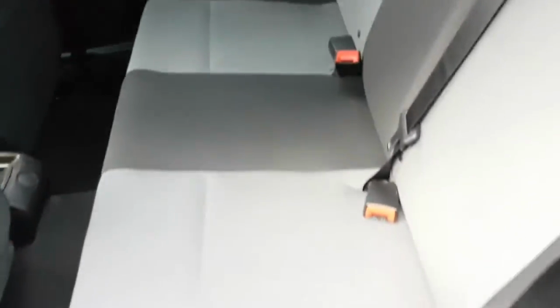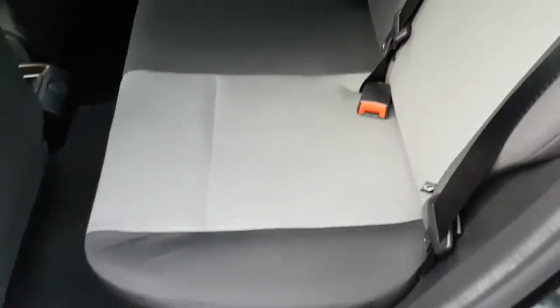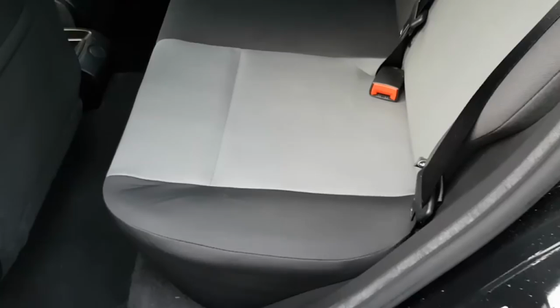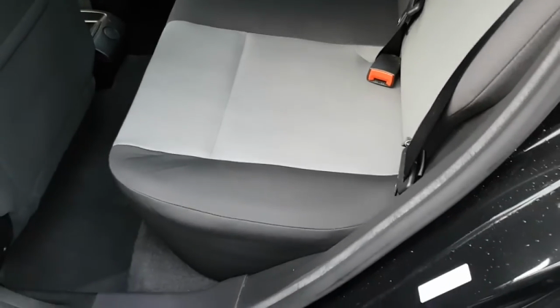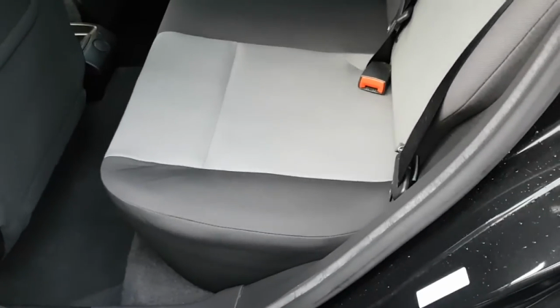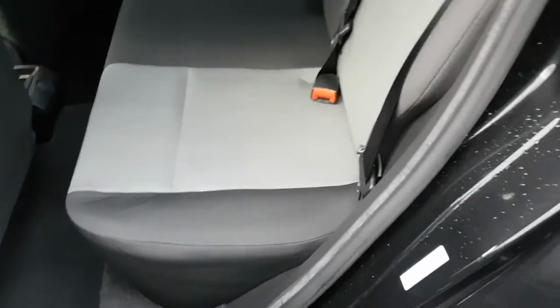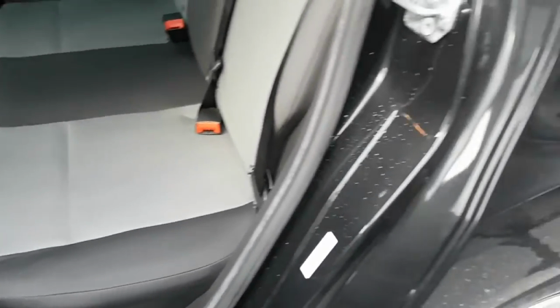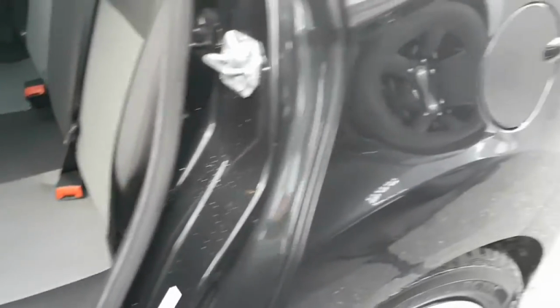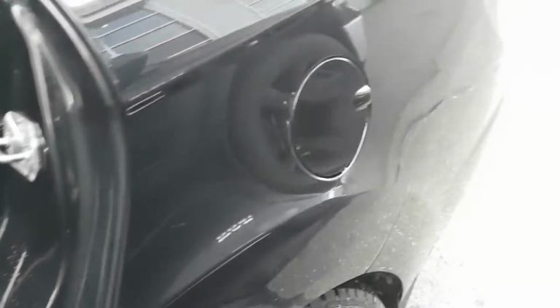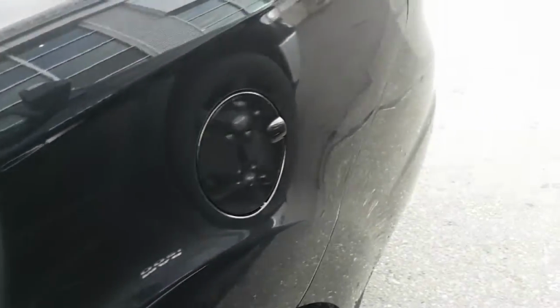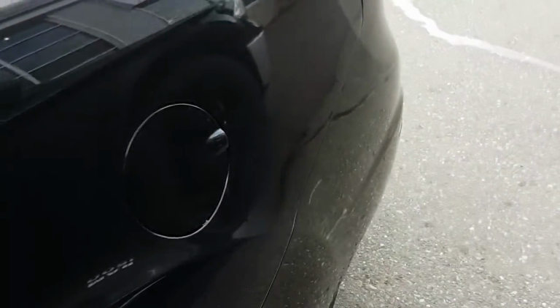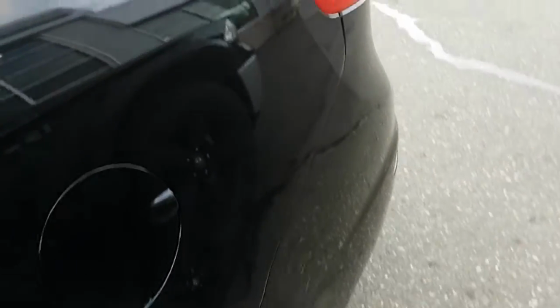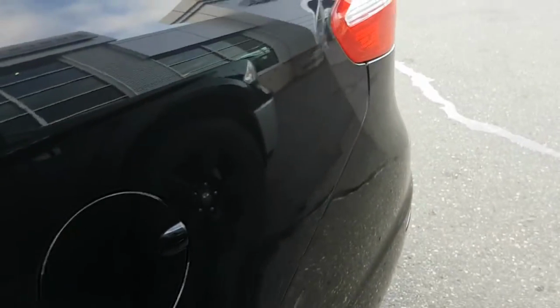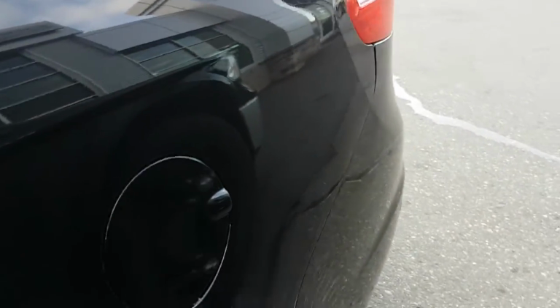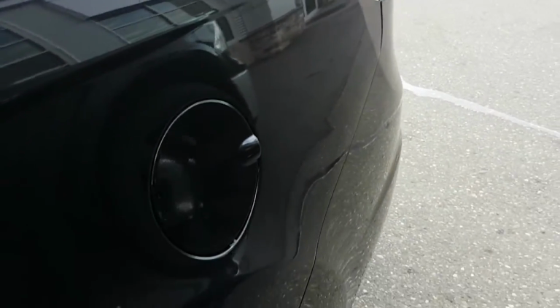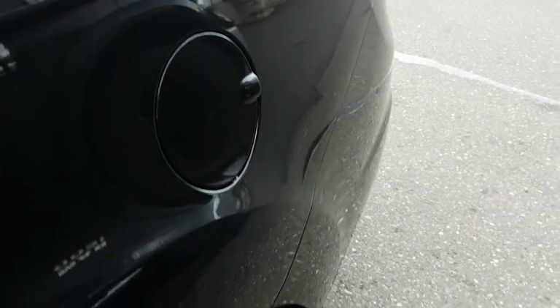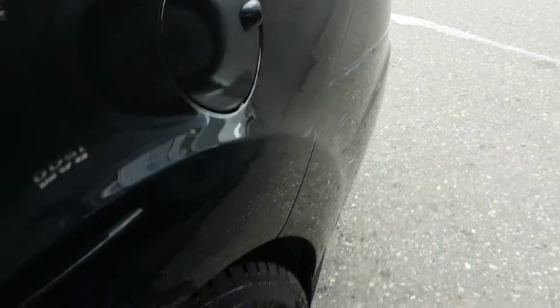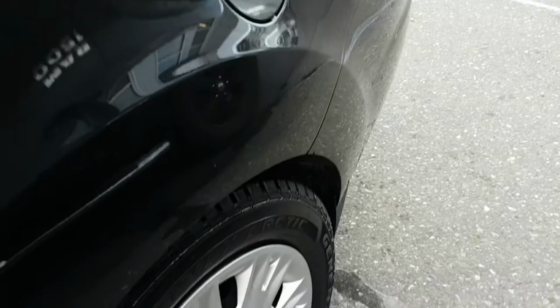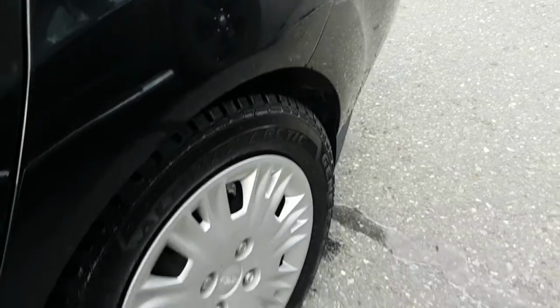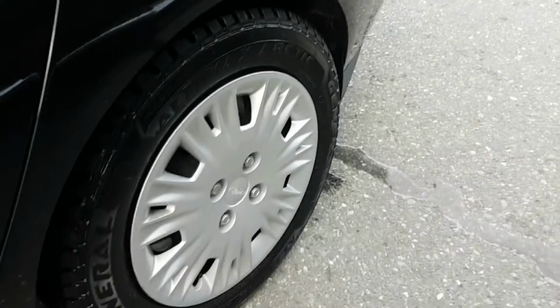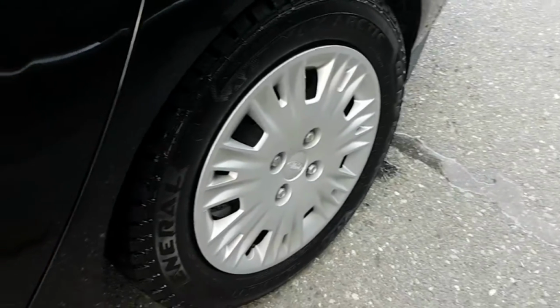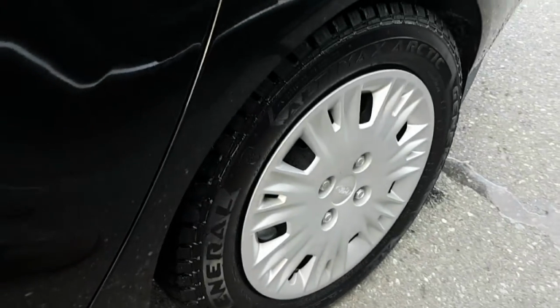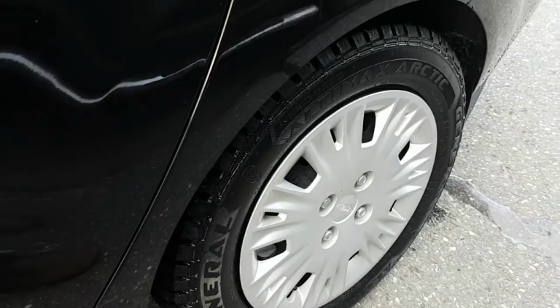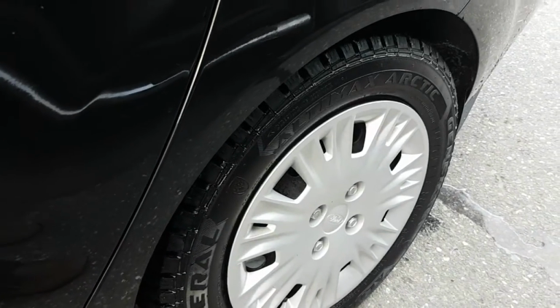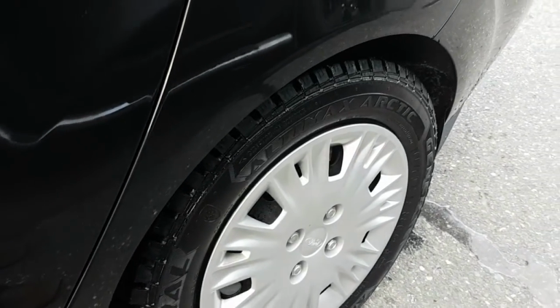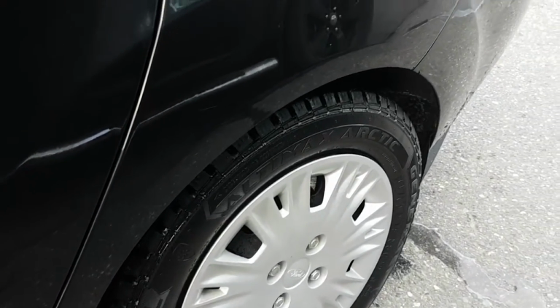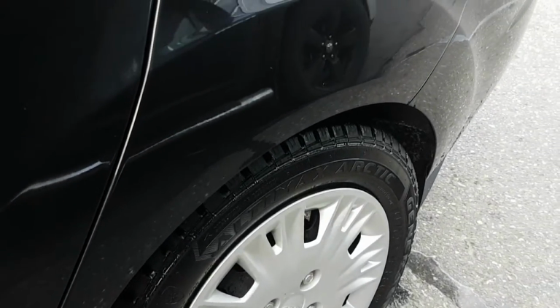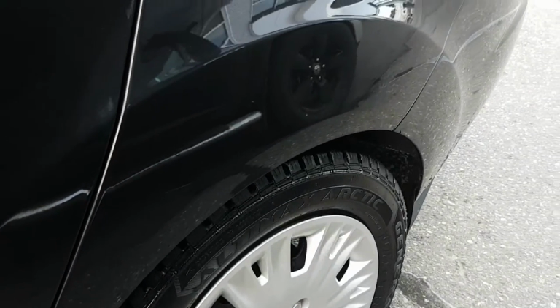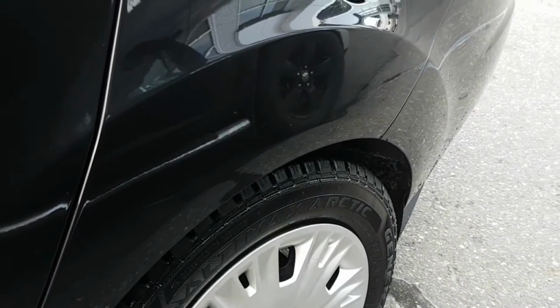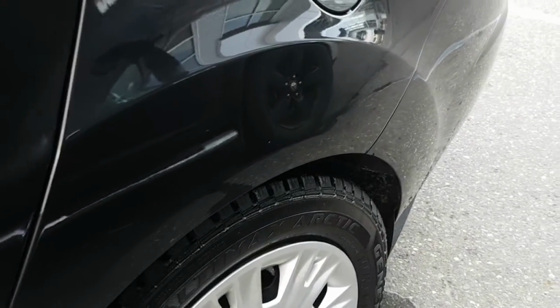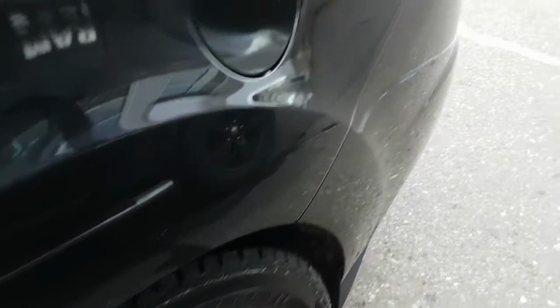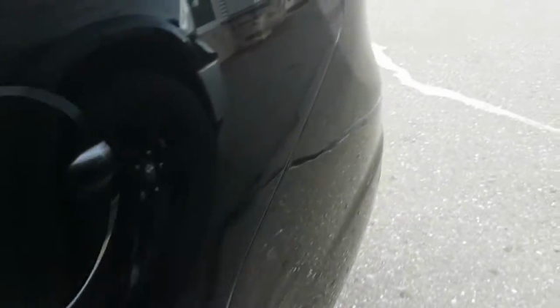Back seat is nice and clean. Gas door is on the driver's side. We have real aggressive dedicated winter tires.